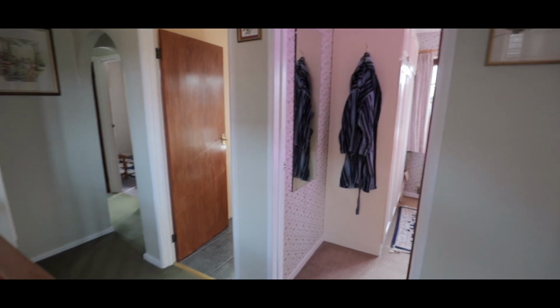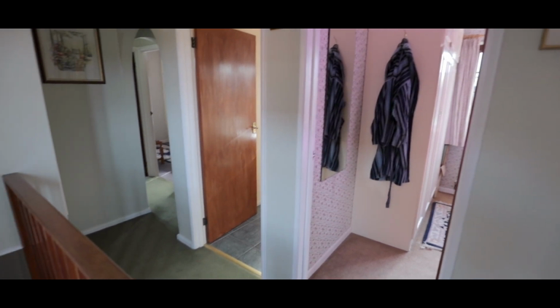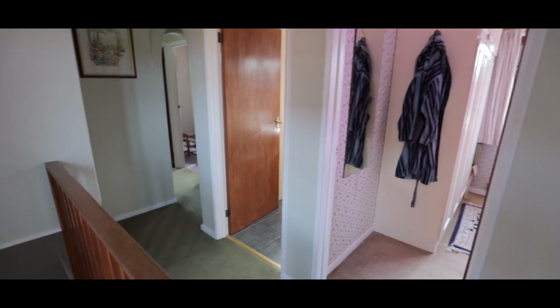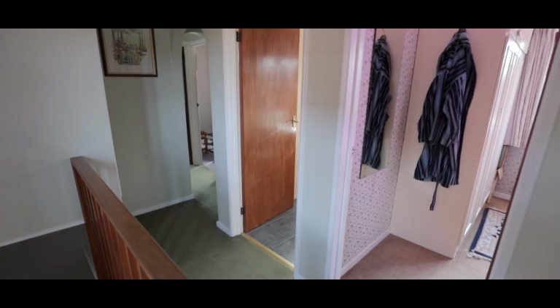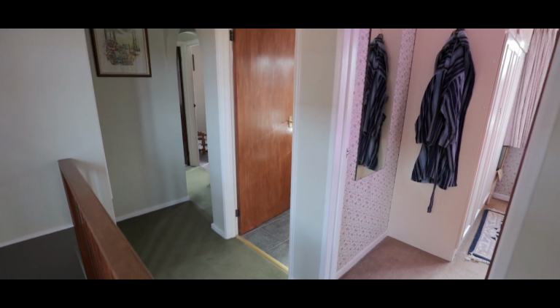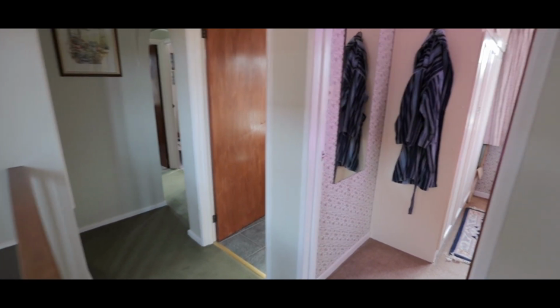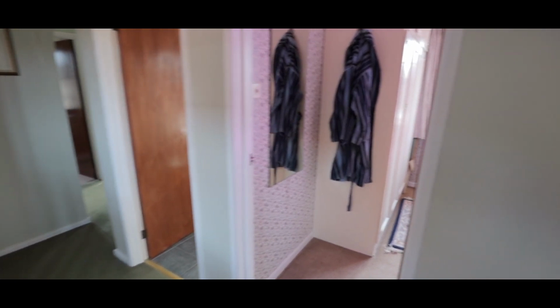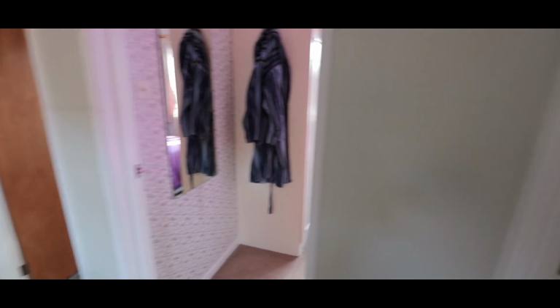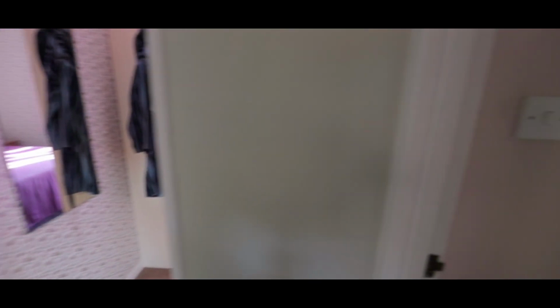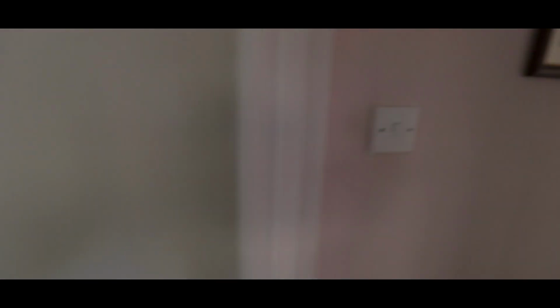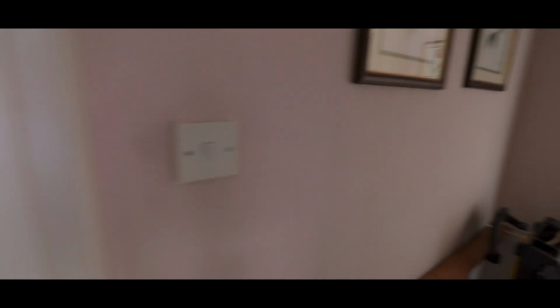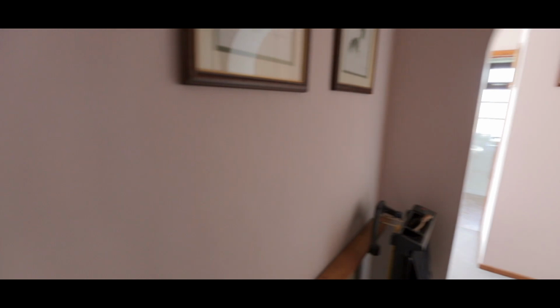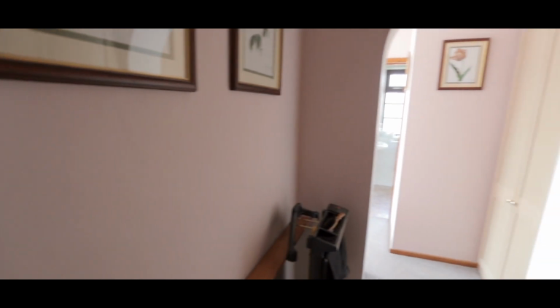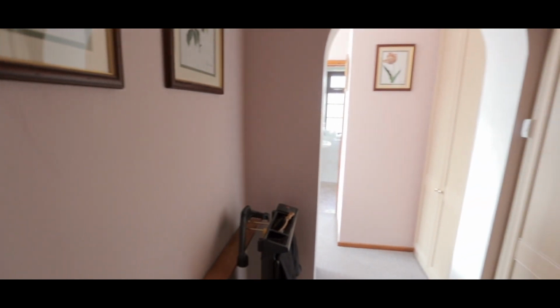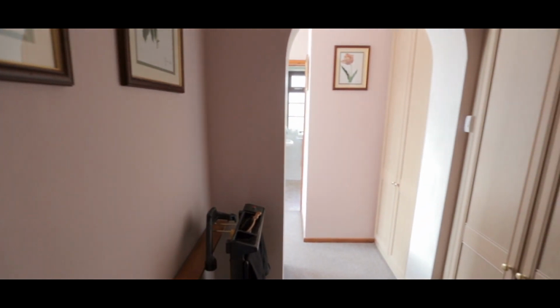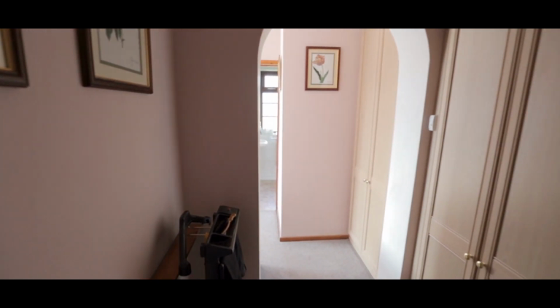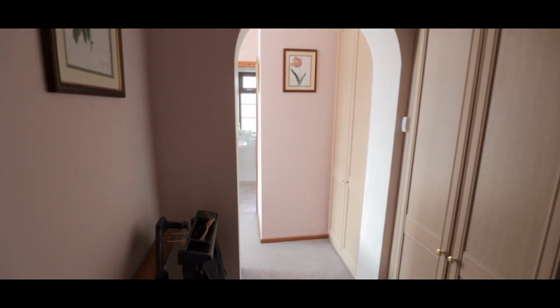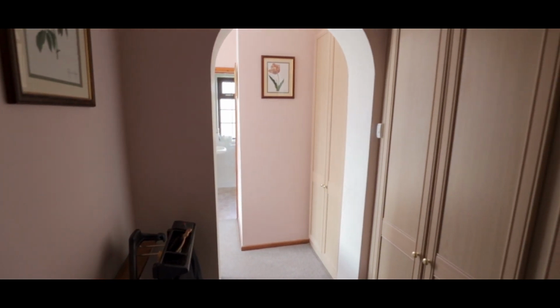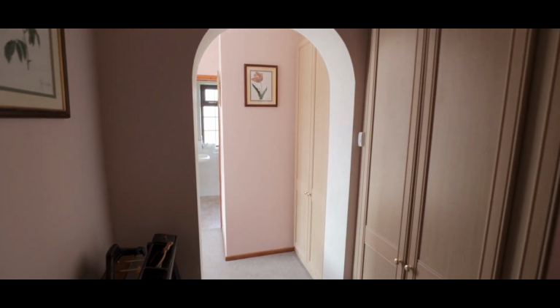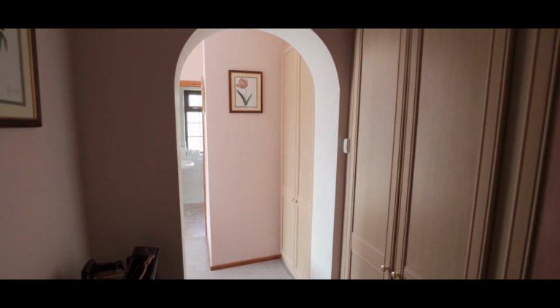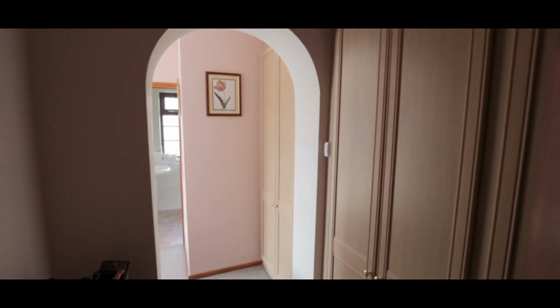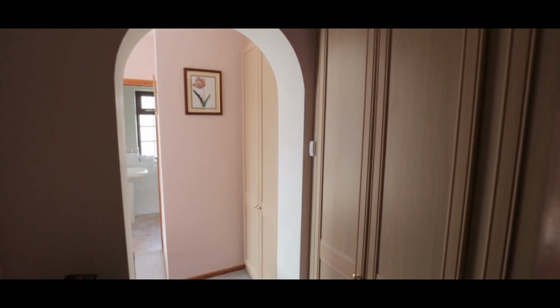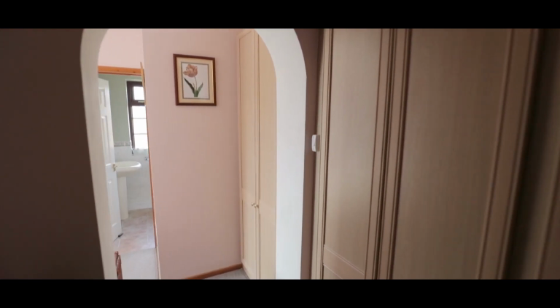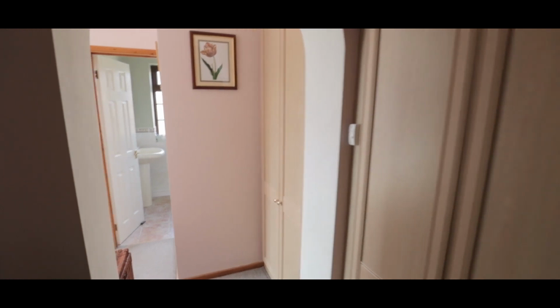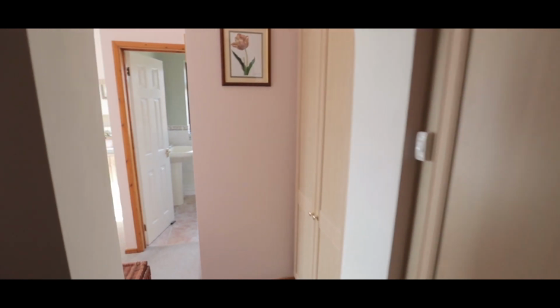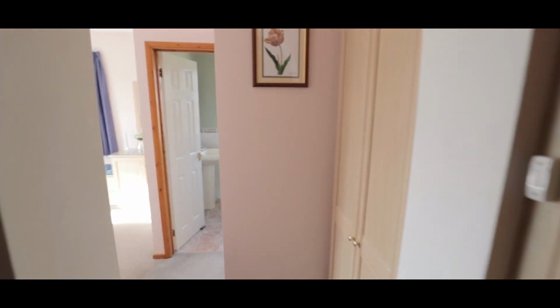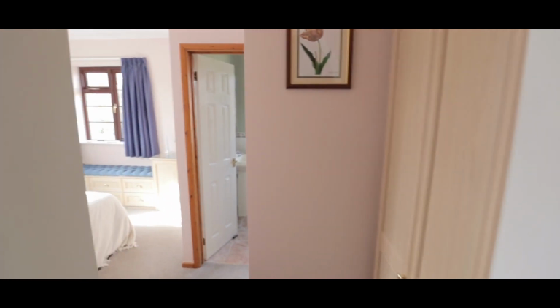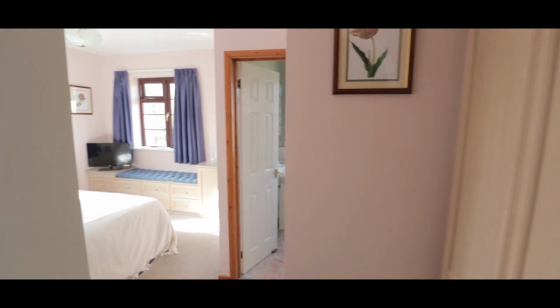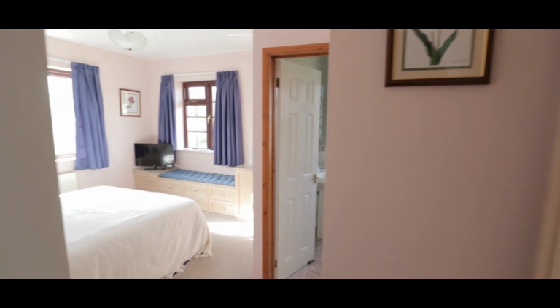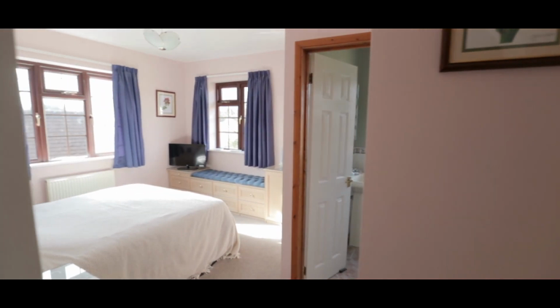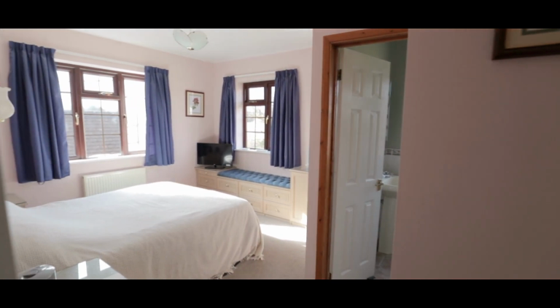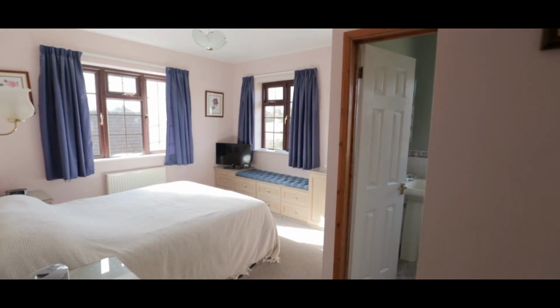As we make our way onto the first floor, to the rear of the property is the master bedroom with an abundance of fitted storage, plenty of space for a king size bed and further wardrobes, an ensuite shower room, and windows to two aspects.